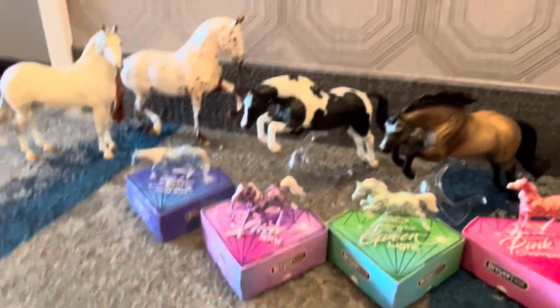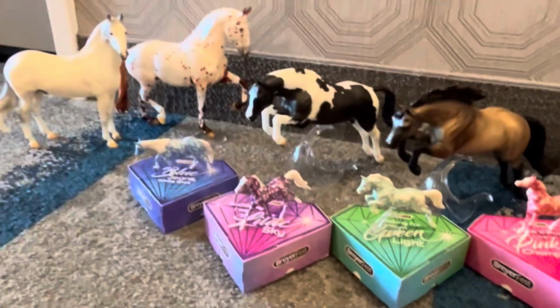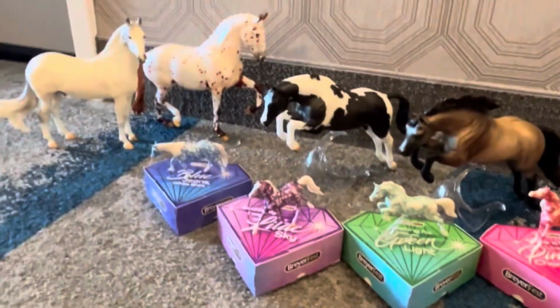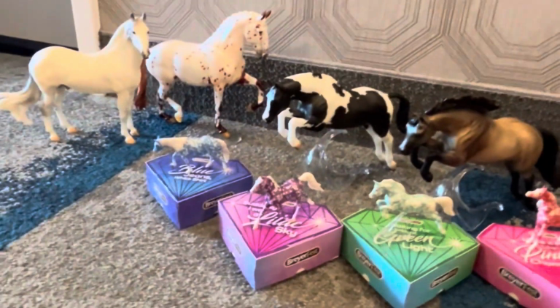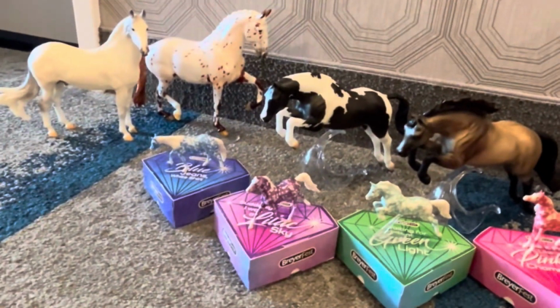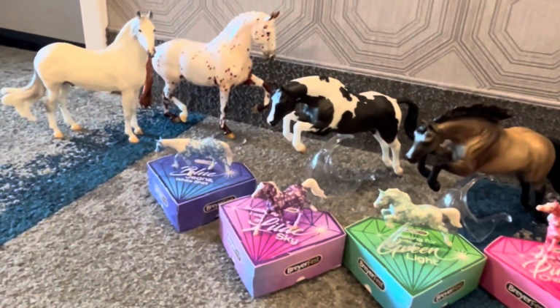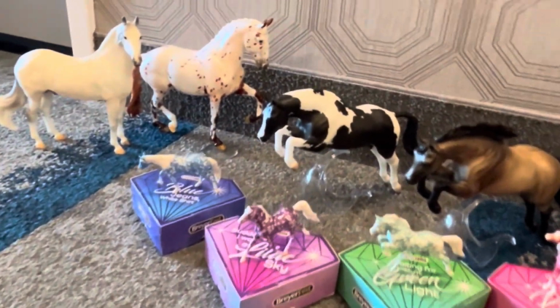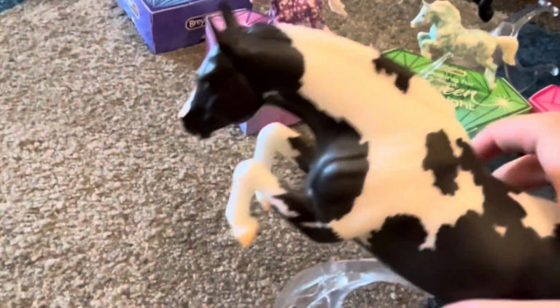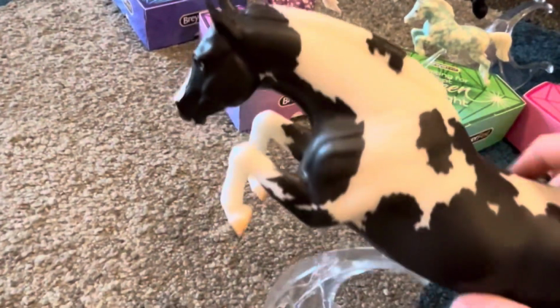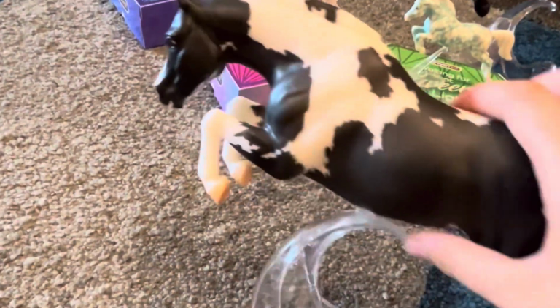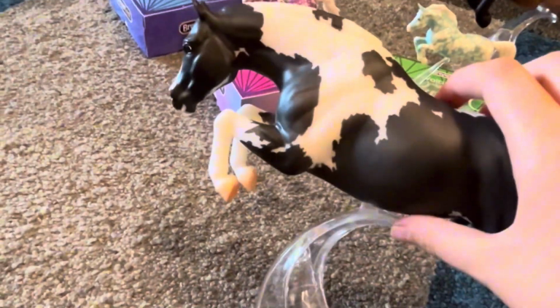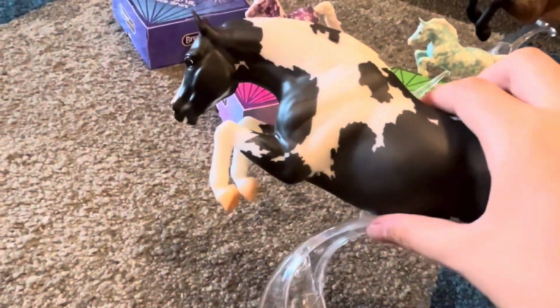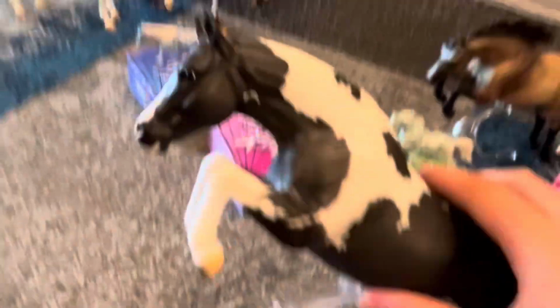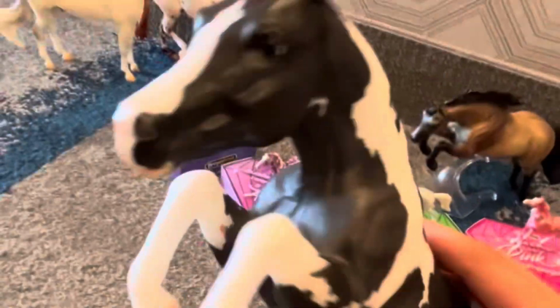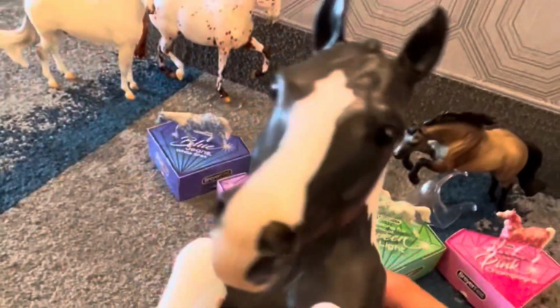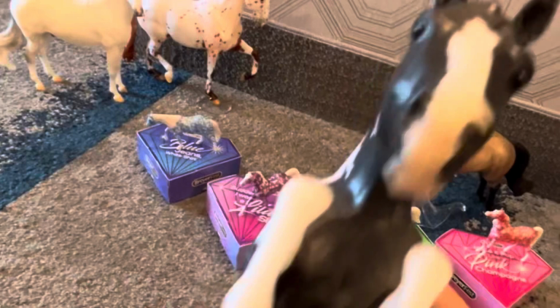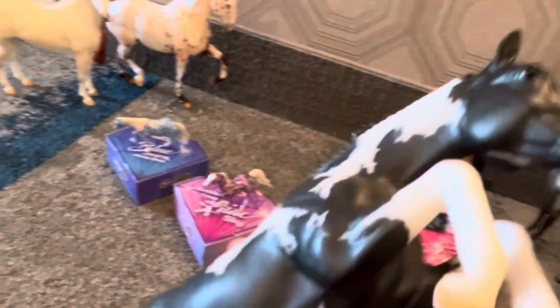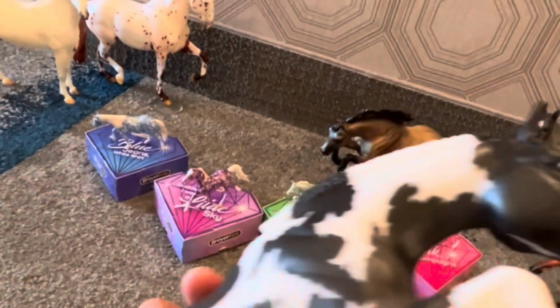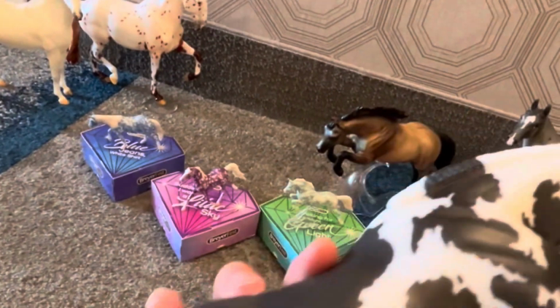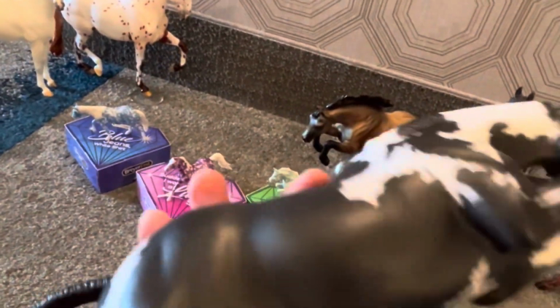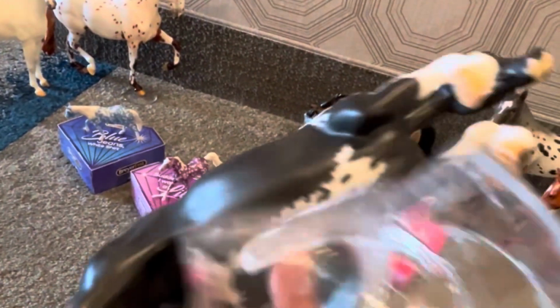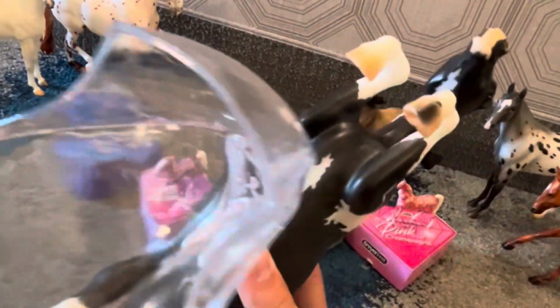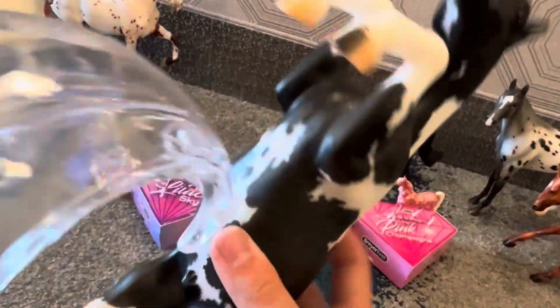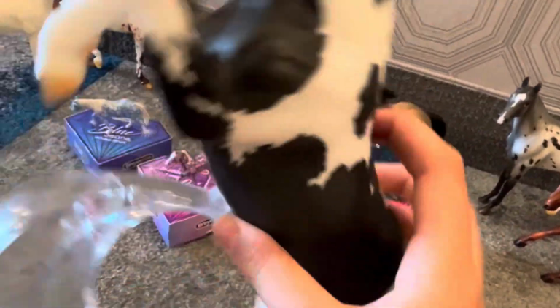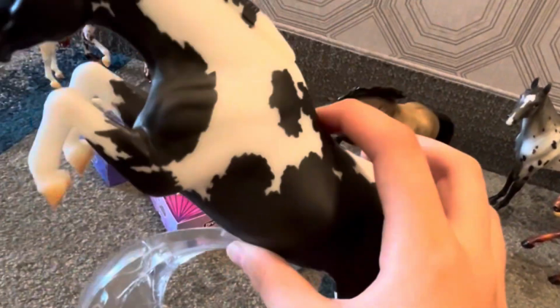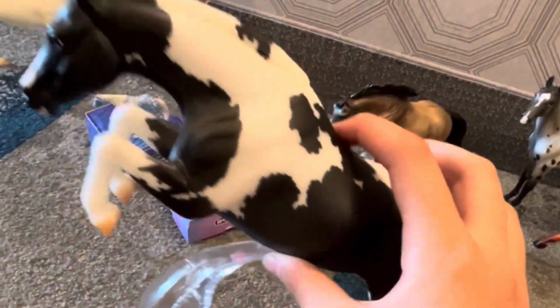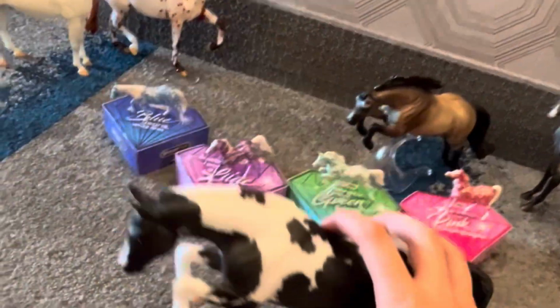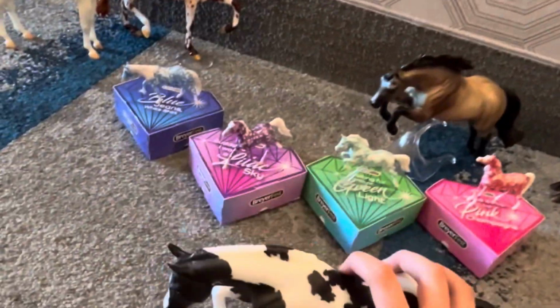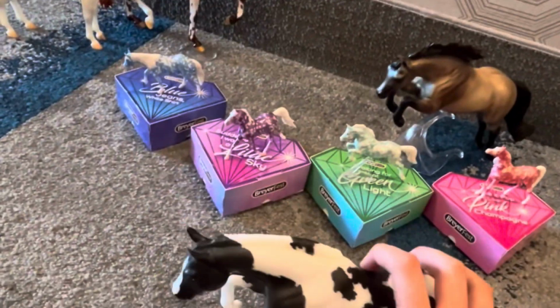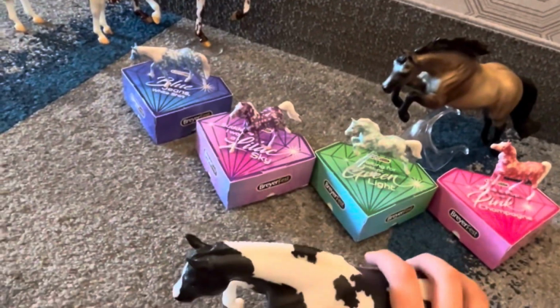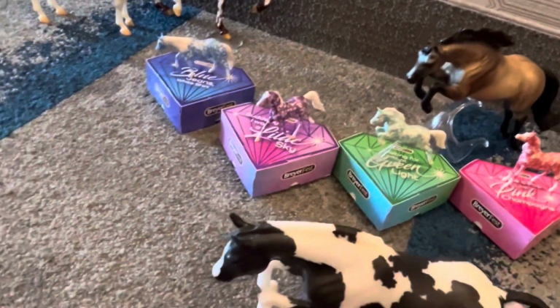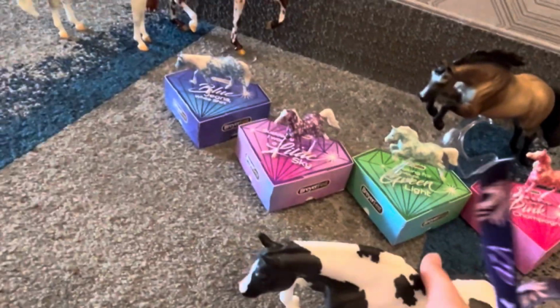Moving on to store specials. I got Always Chipper — he's a paint, on a stand. I really like him.